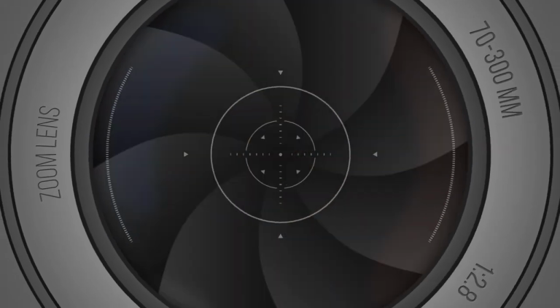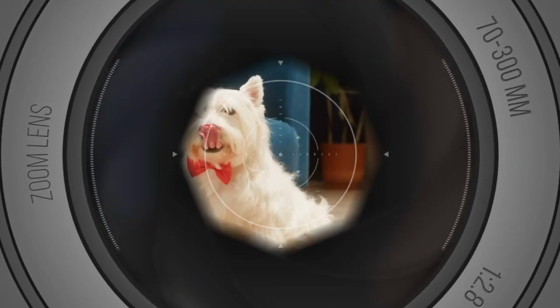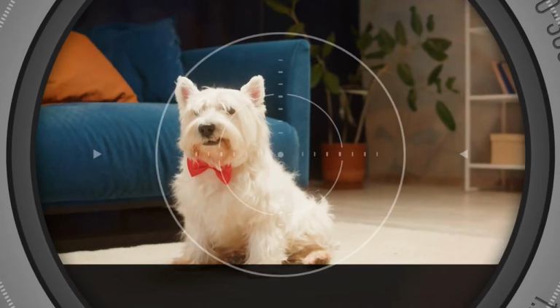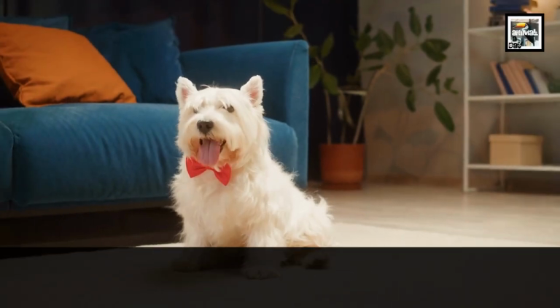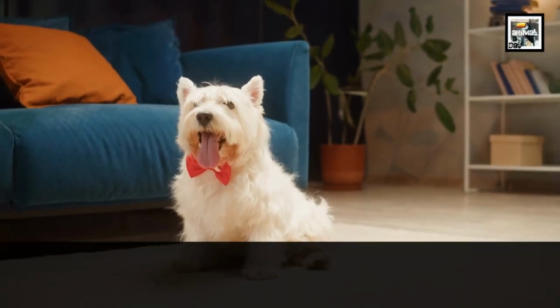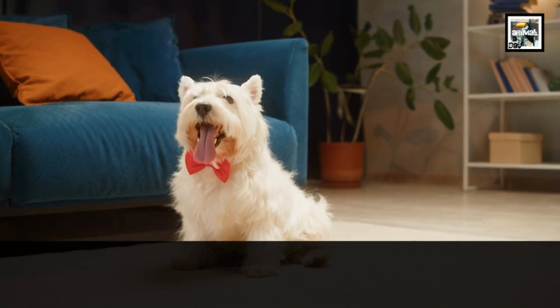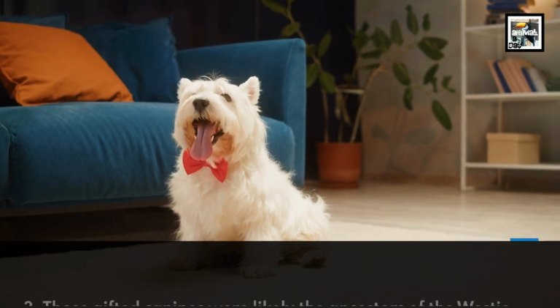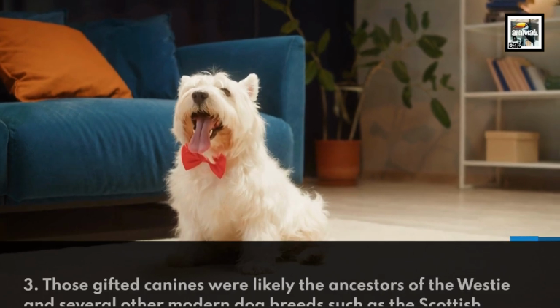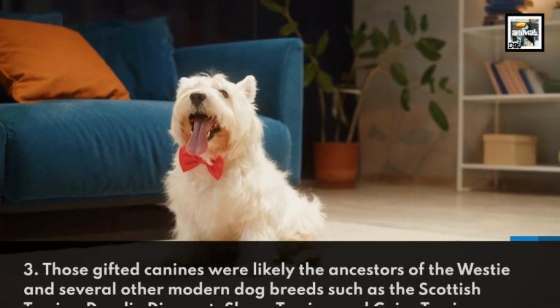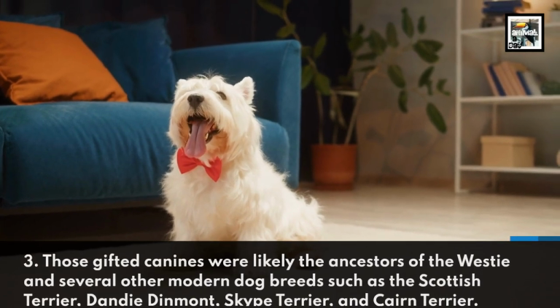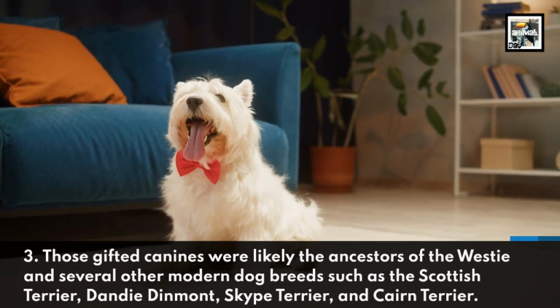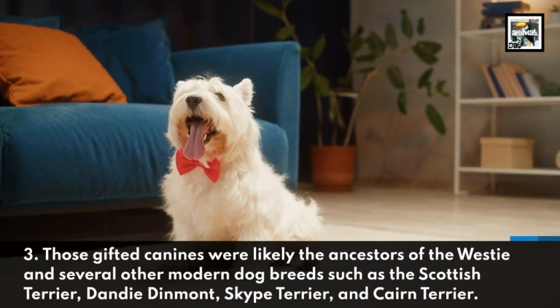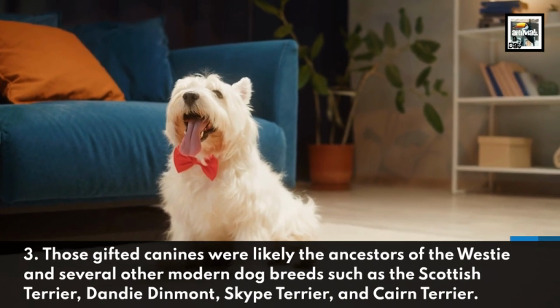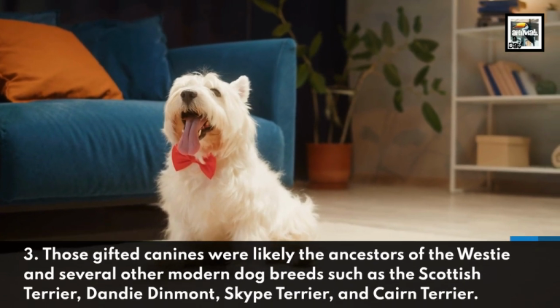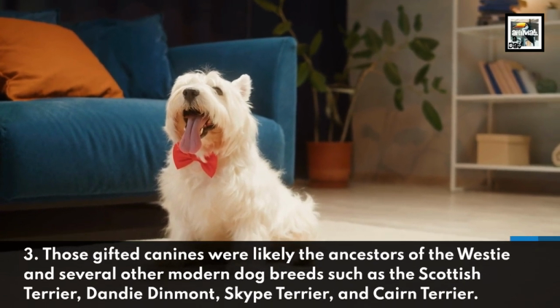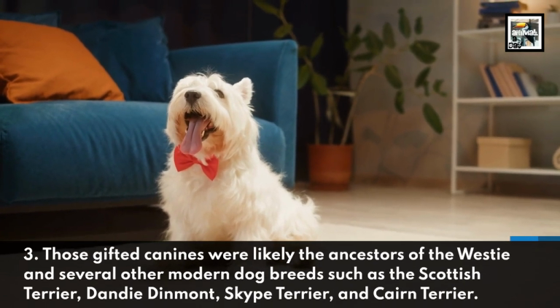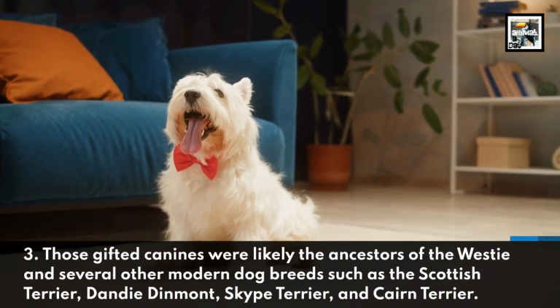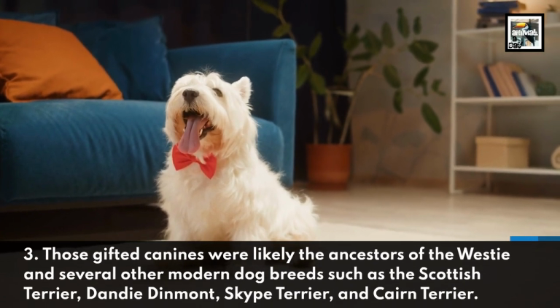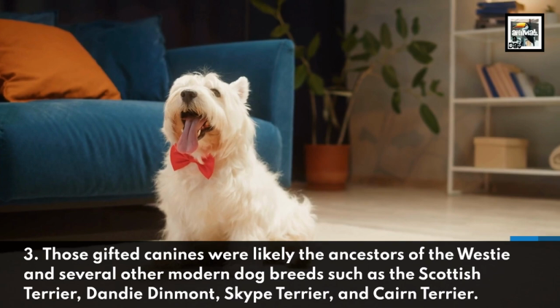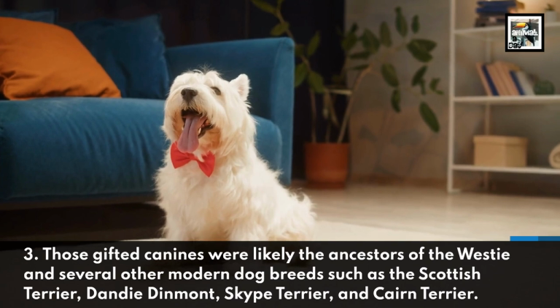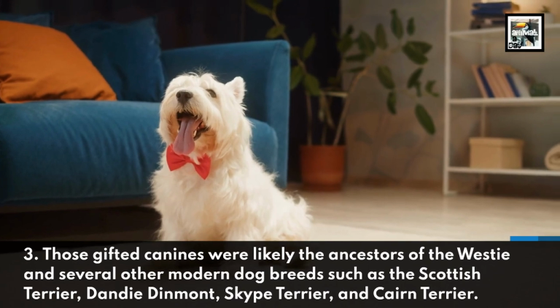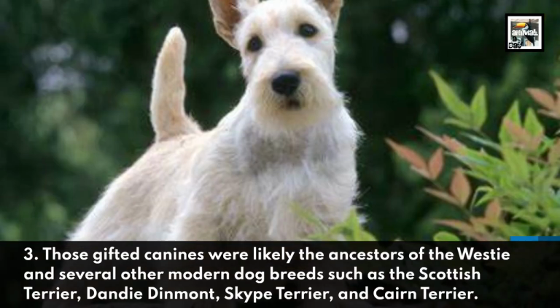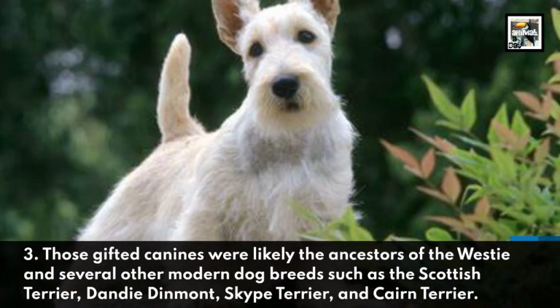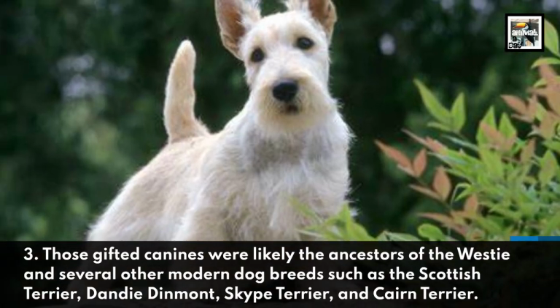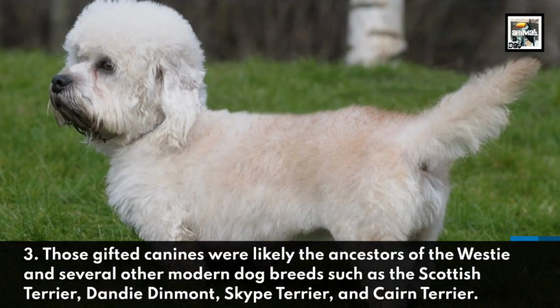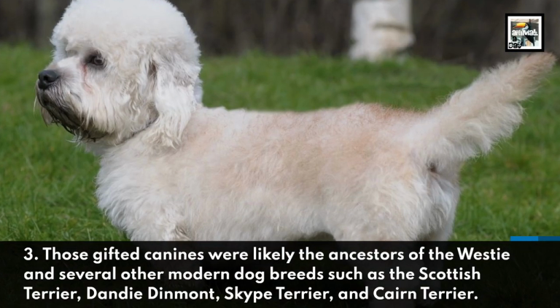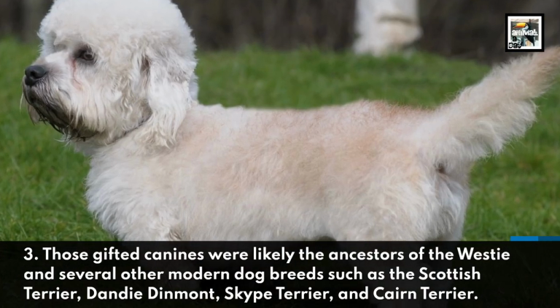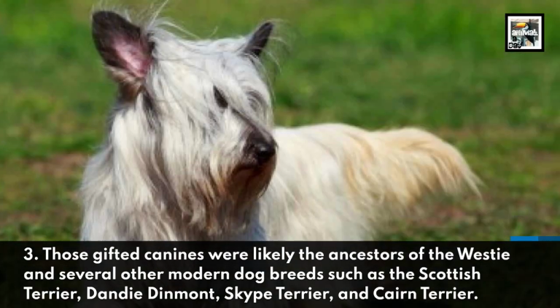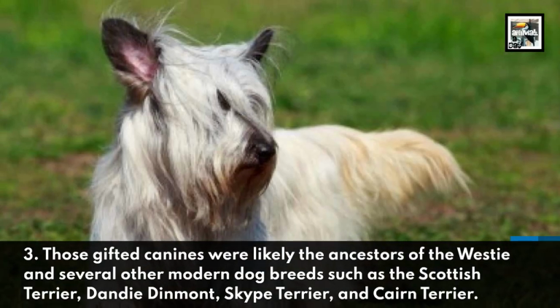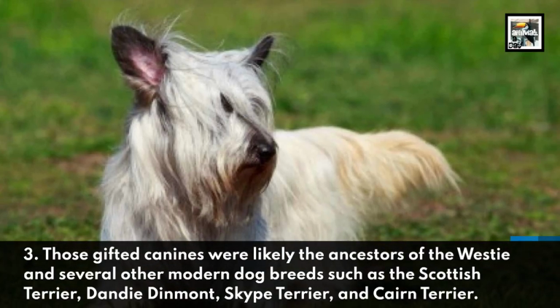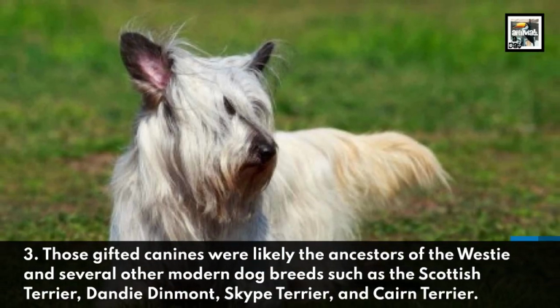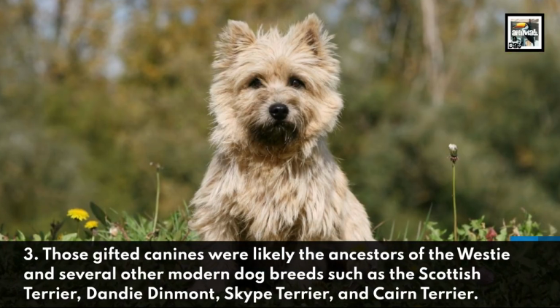Fact 3. Those gifted canines were likely the ancestors of the Westie and several other modern dog breeds, such as the Scottish Terrier, Dandy Dinmont, Skye Terrier, and Cairn Terrier.